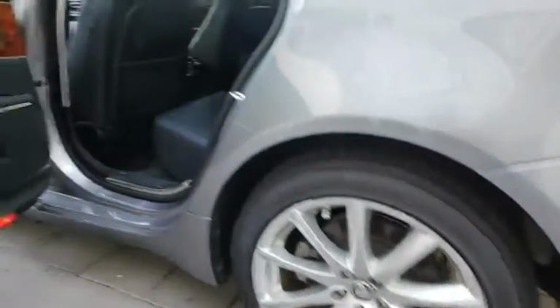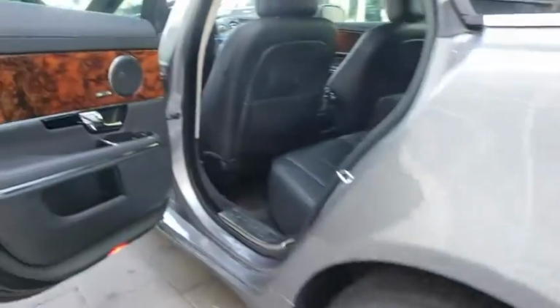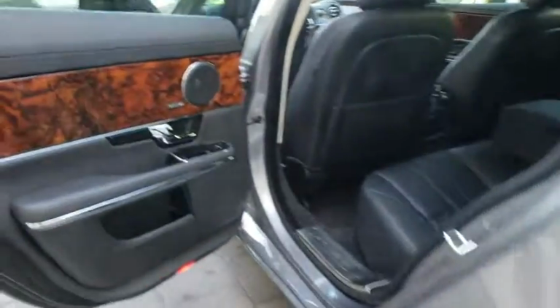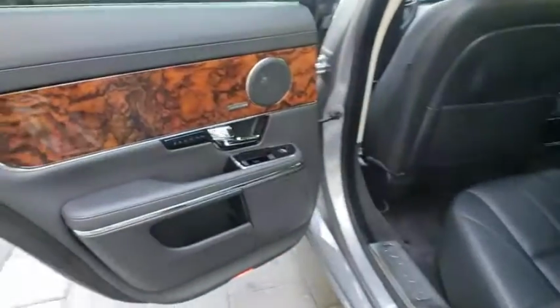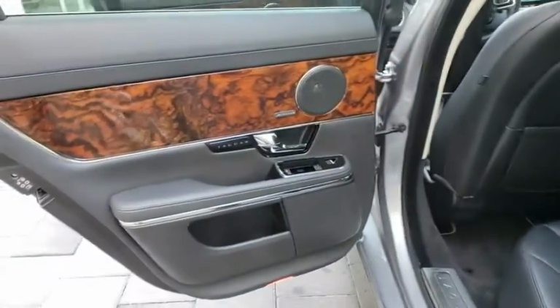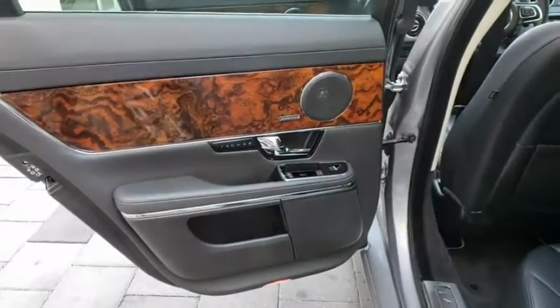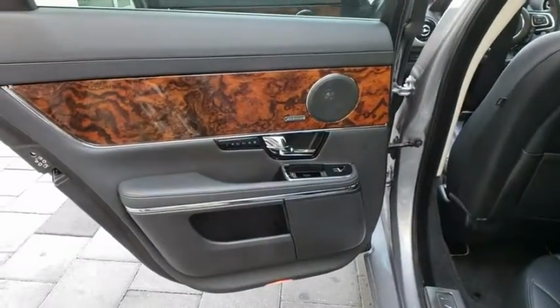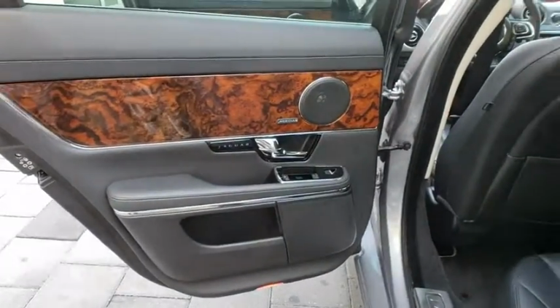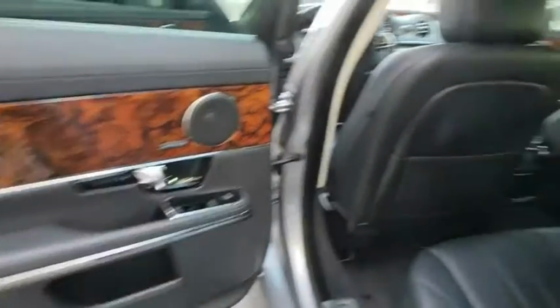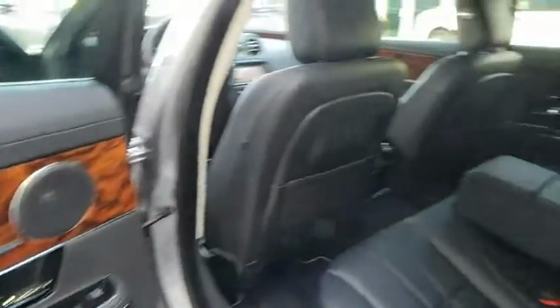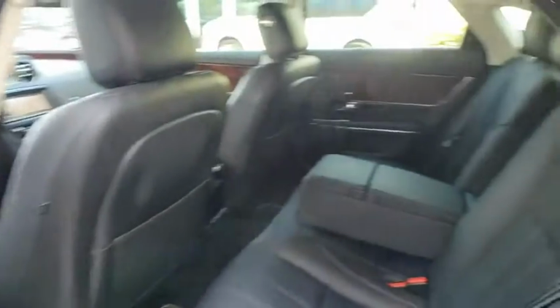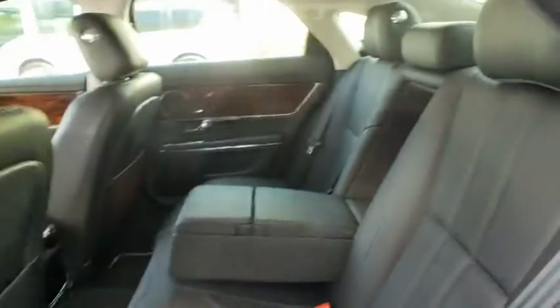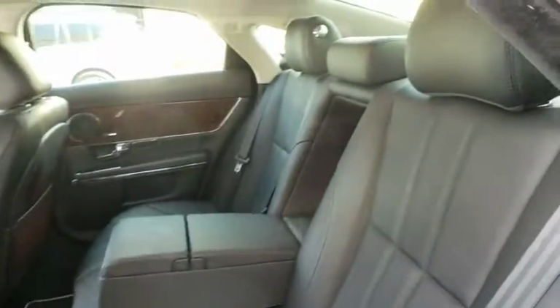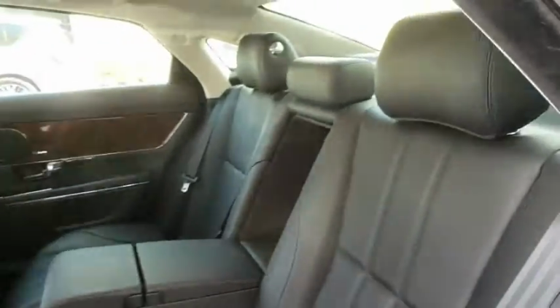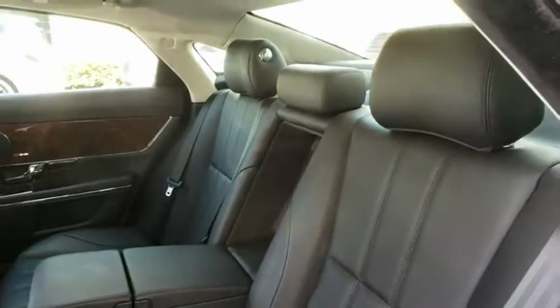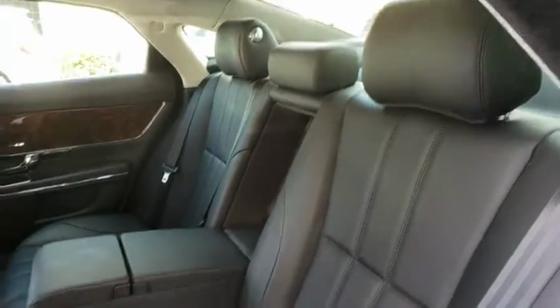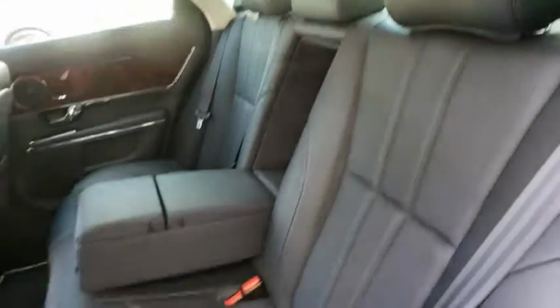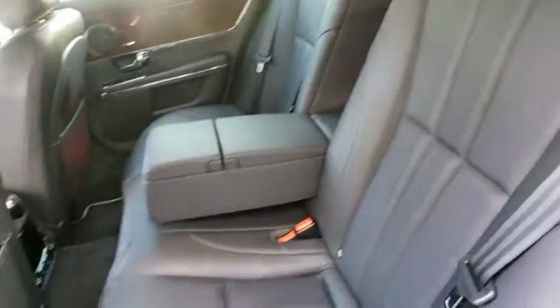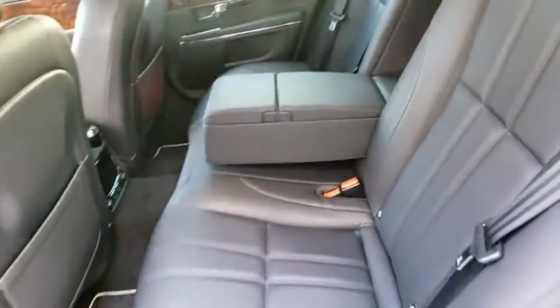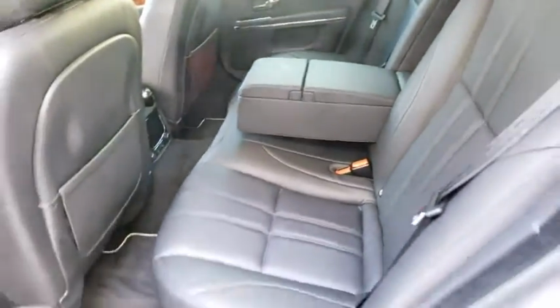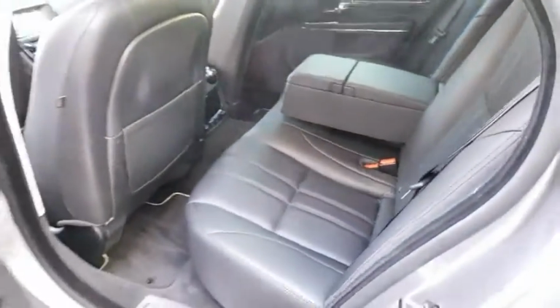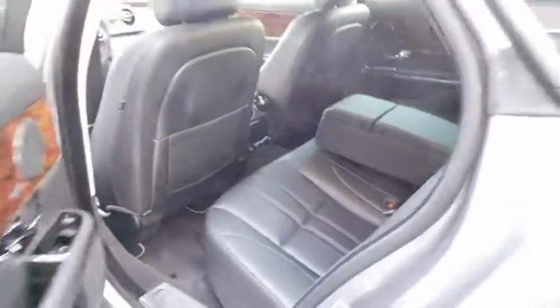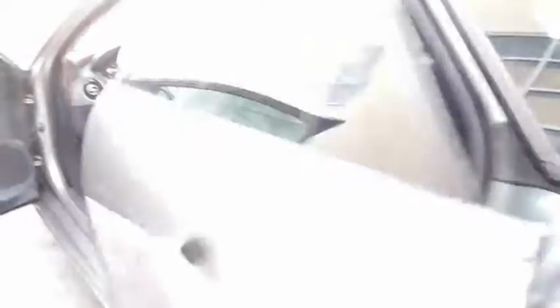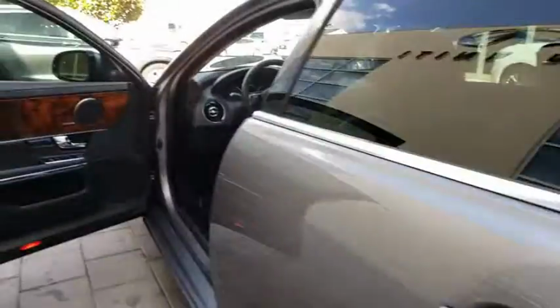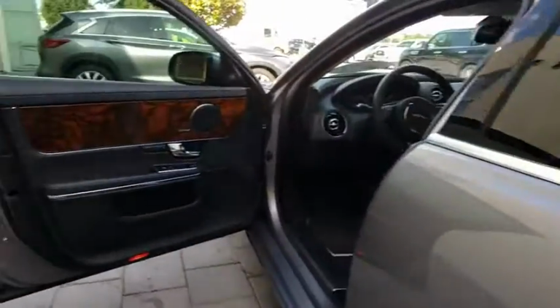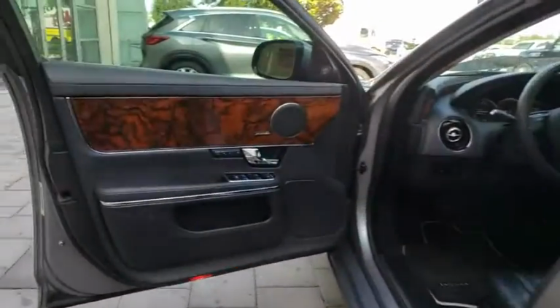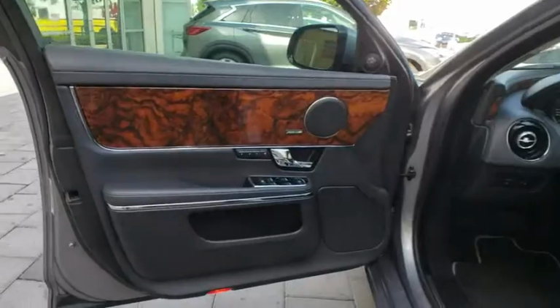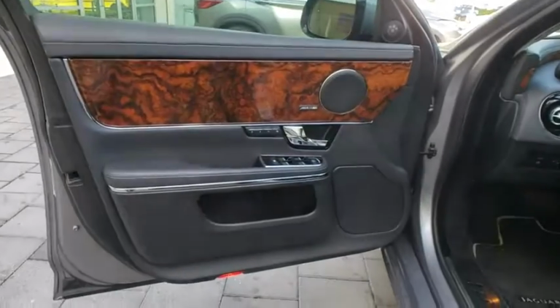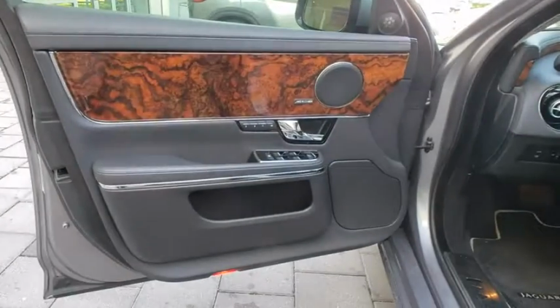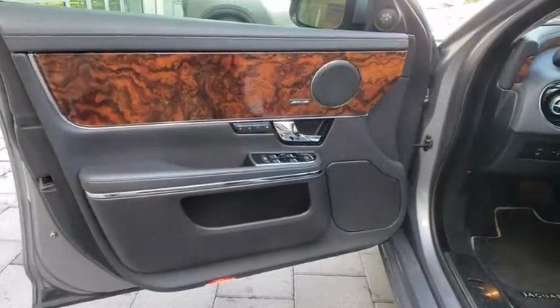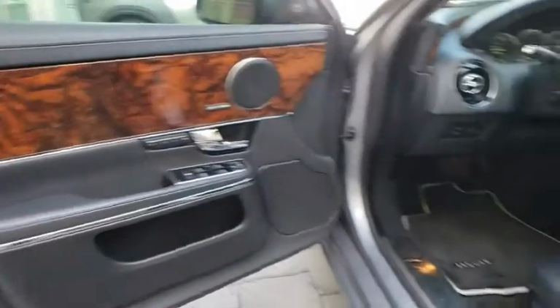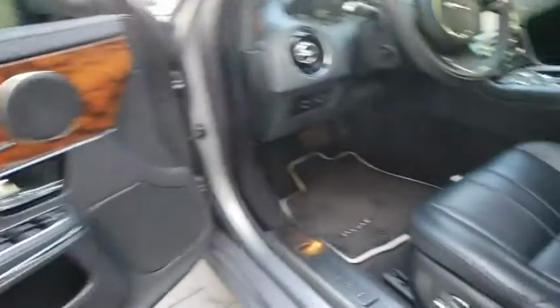Leather-wrapped steering wheel, Bluetooth, adjustable steering wheel, power steering, keyless start, cruise control, hard disk drive media storage, four-wheel disc brakes, aluminum wheels, floor mats, auto-dimming rear view mirror.